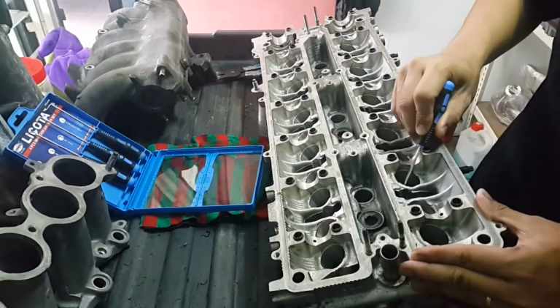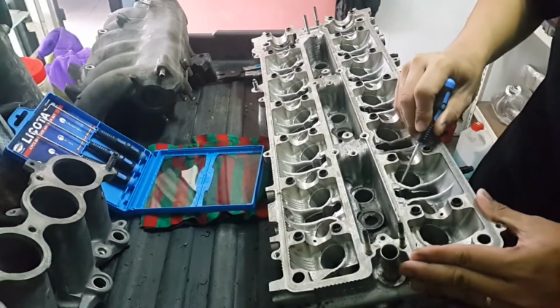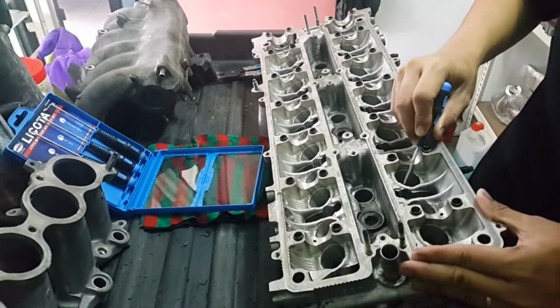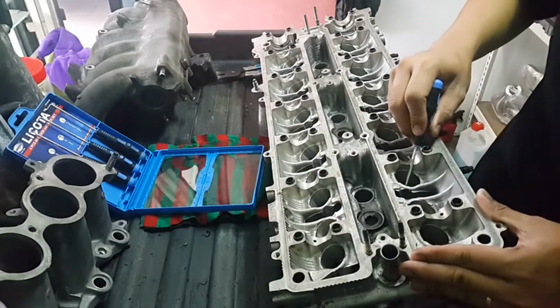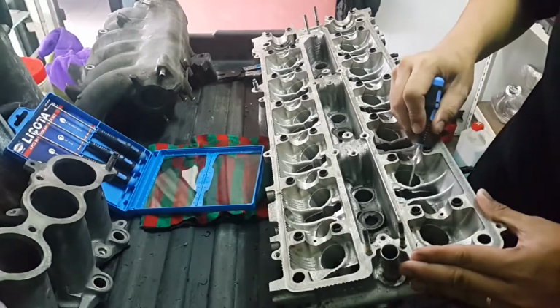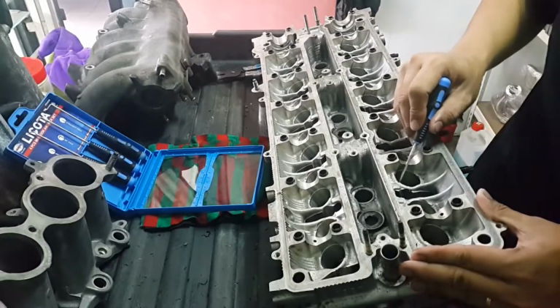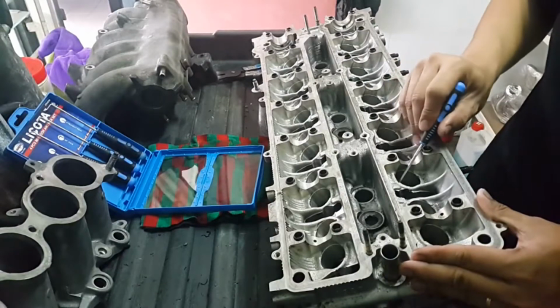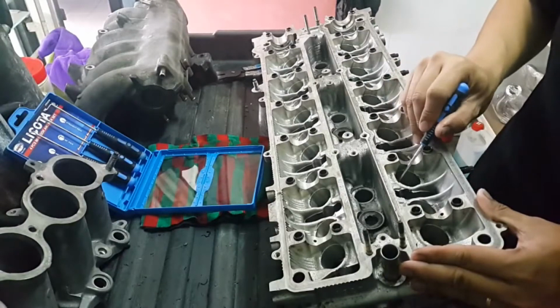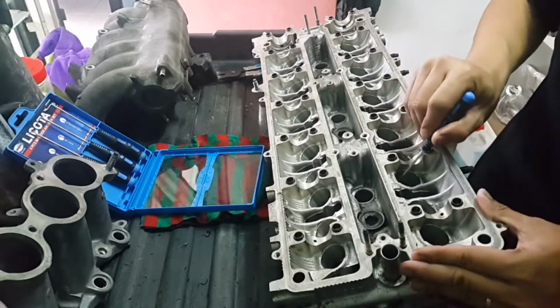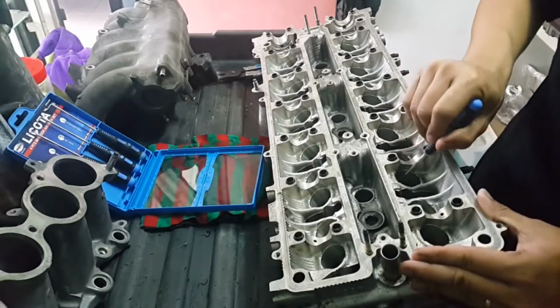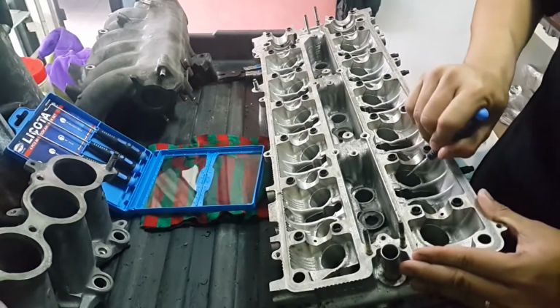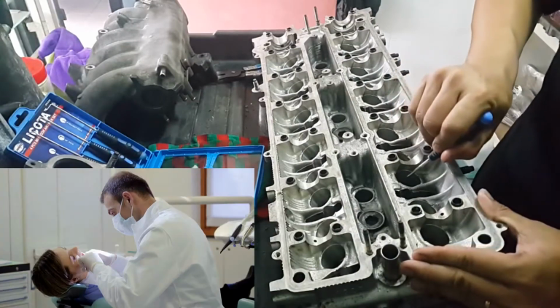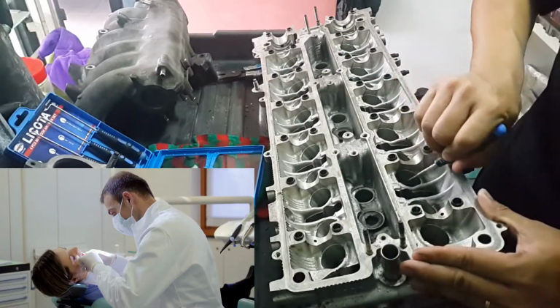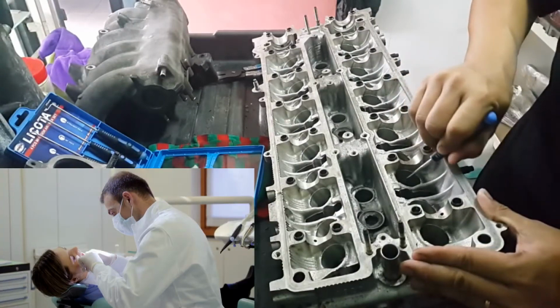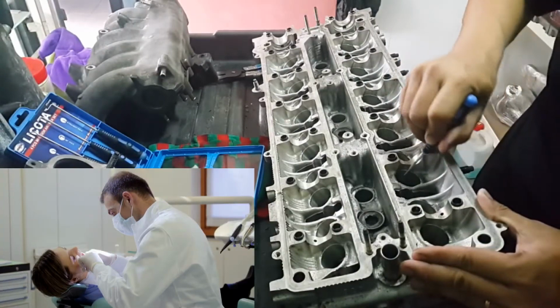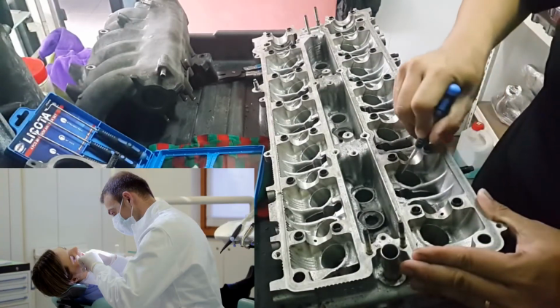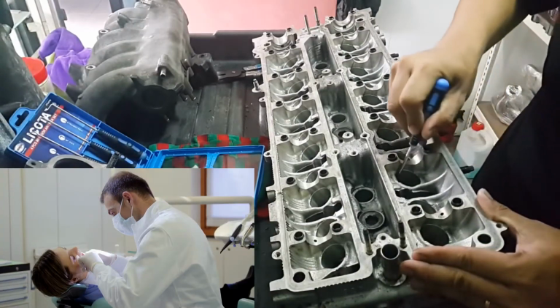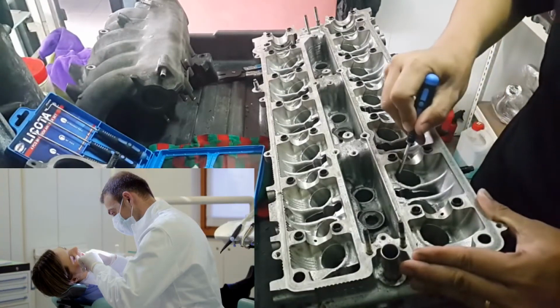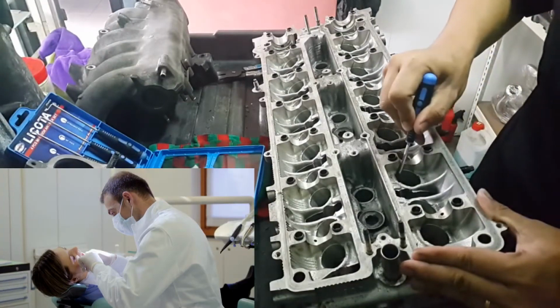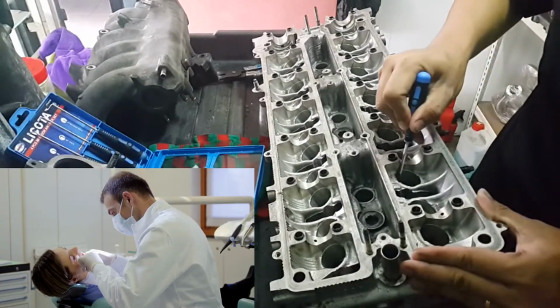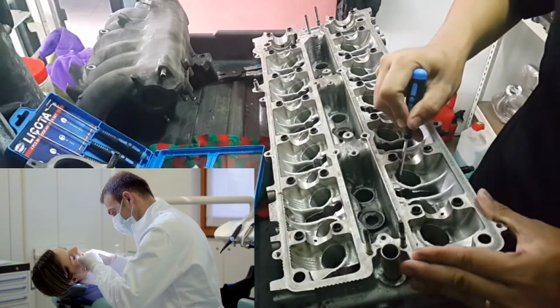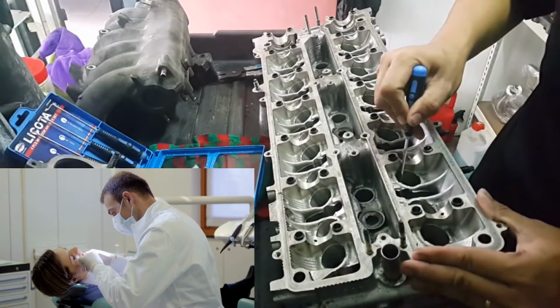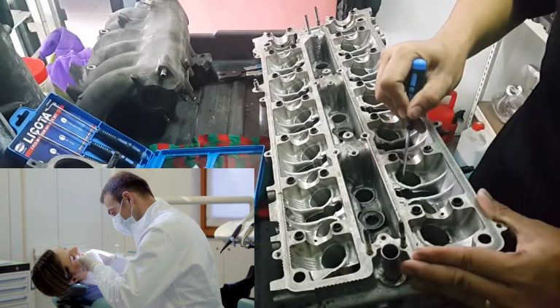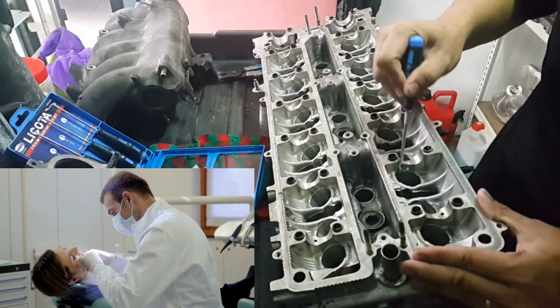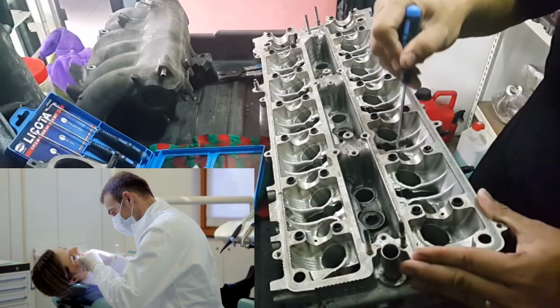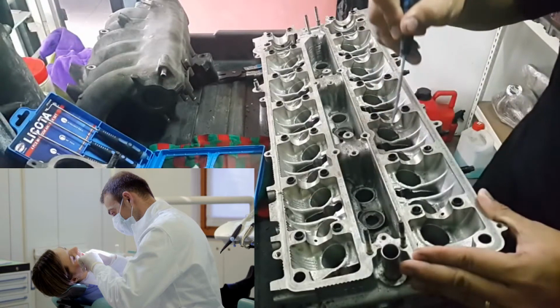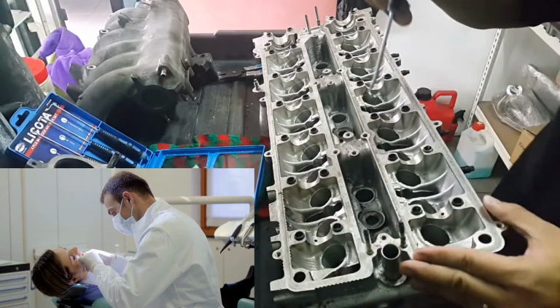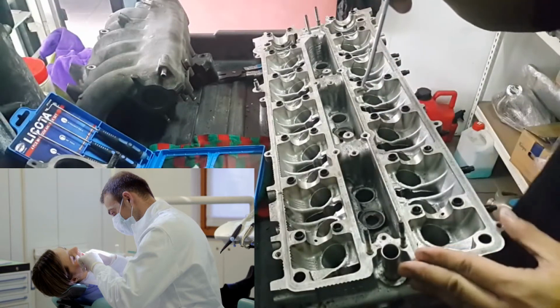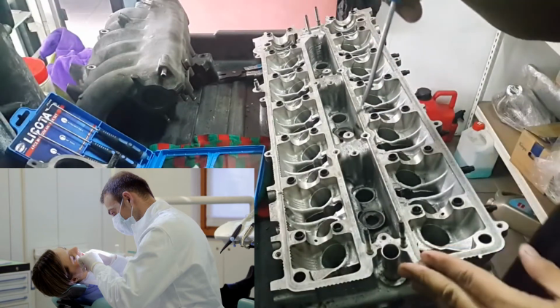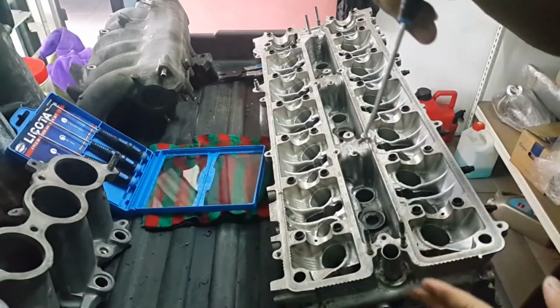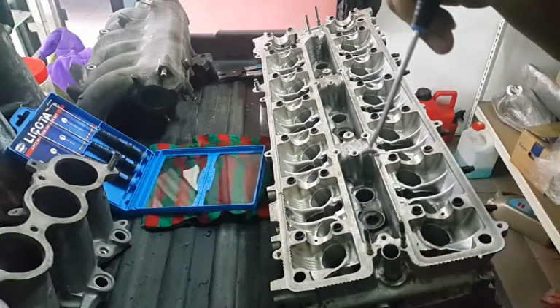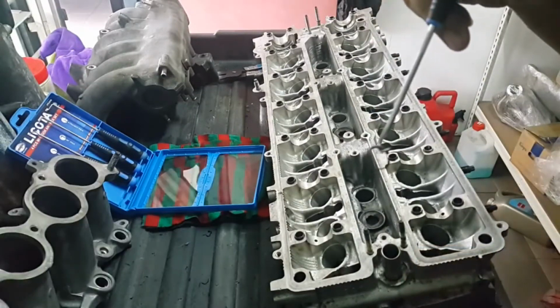It's like repairing a cavity for dentists. Alright, get this.